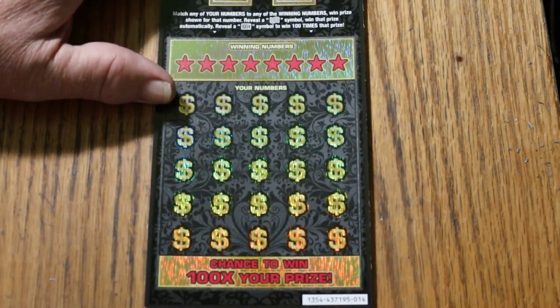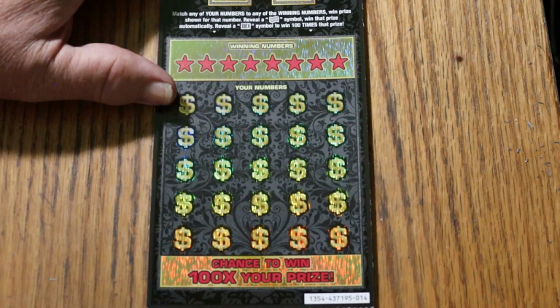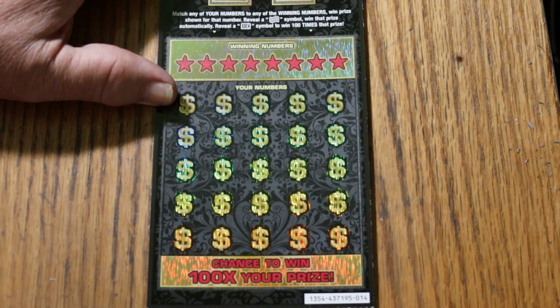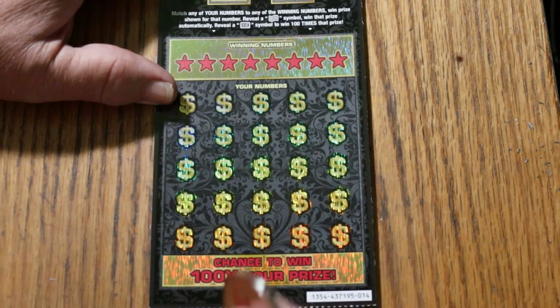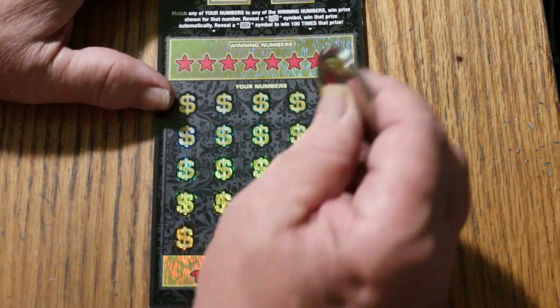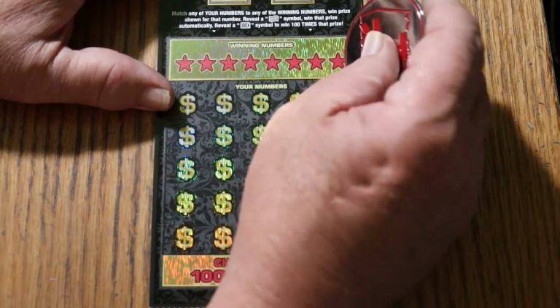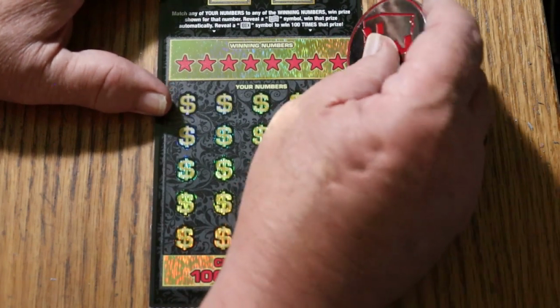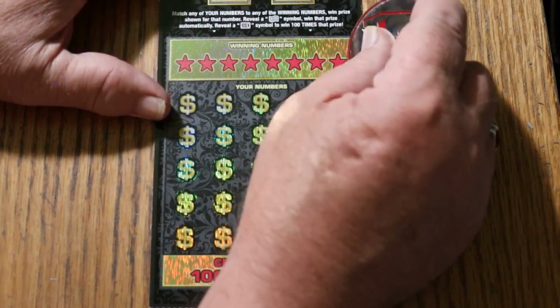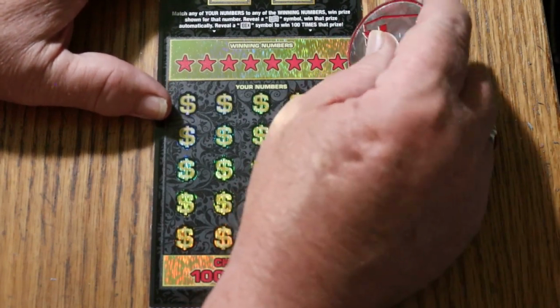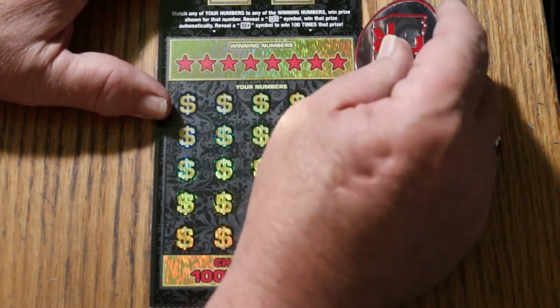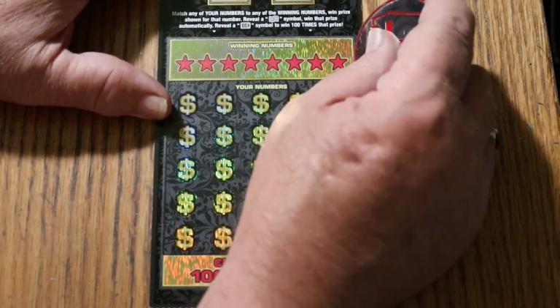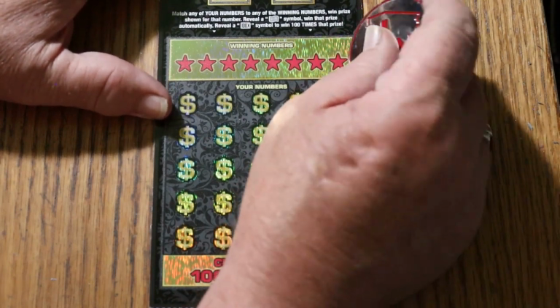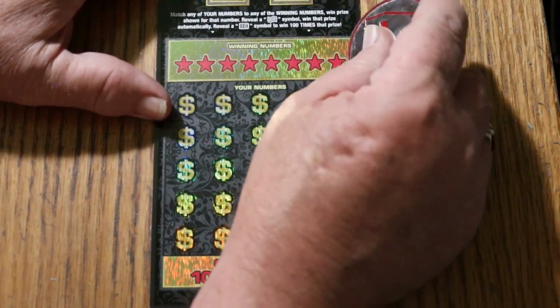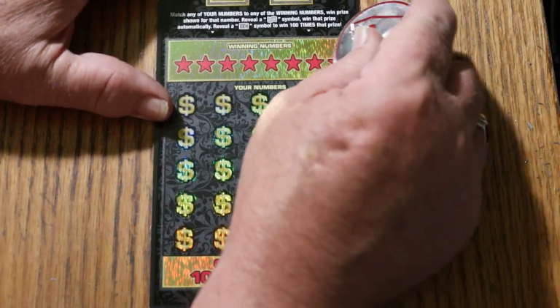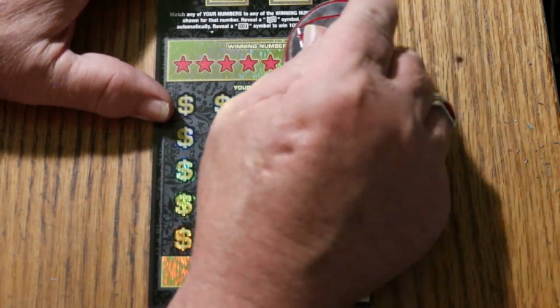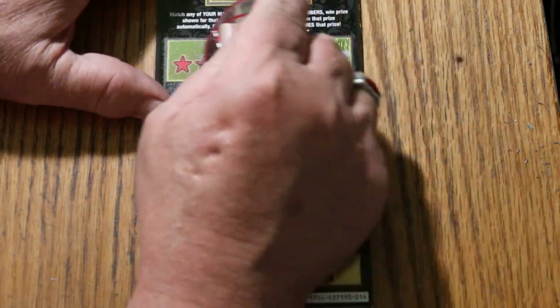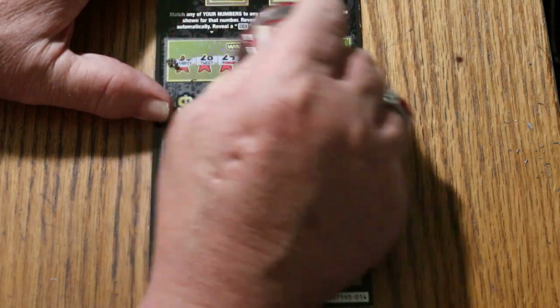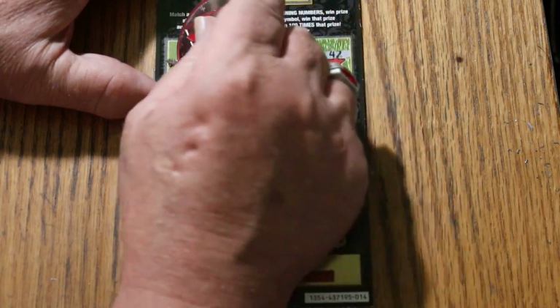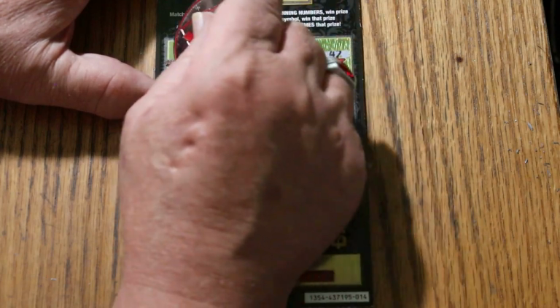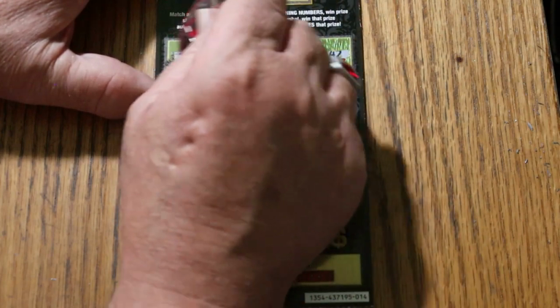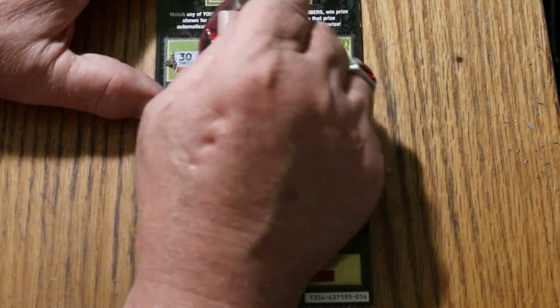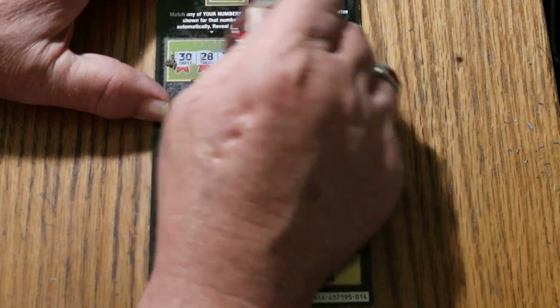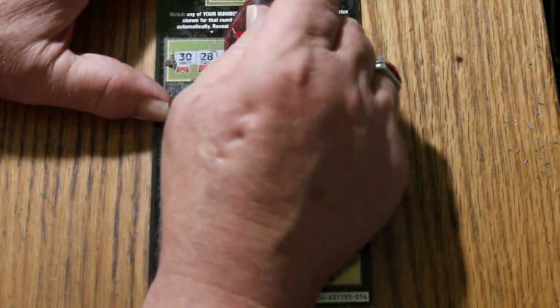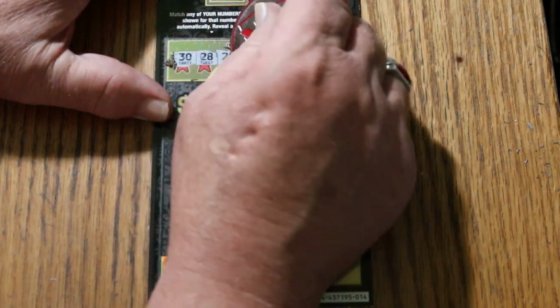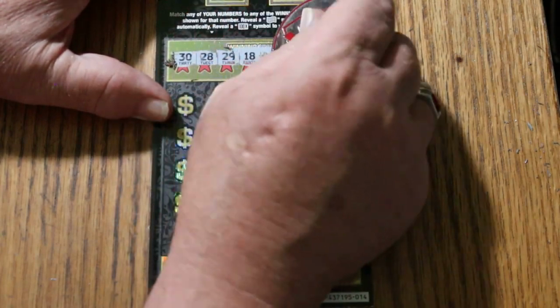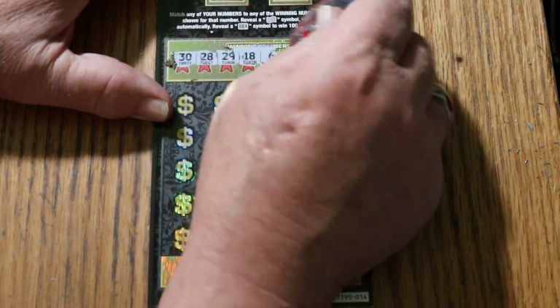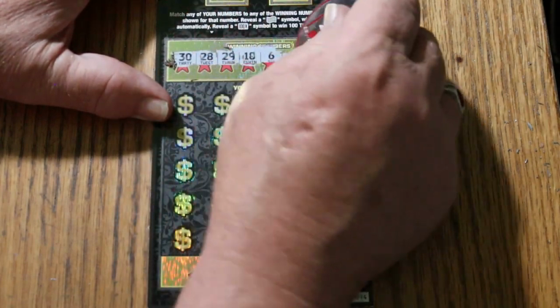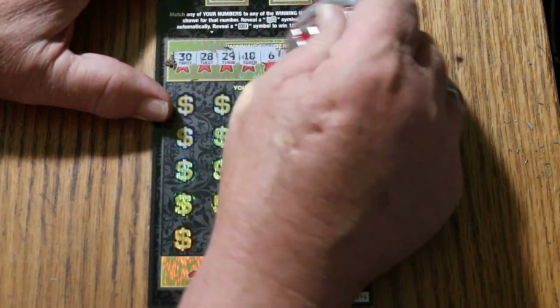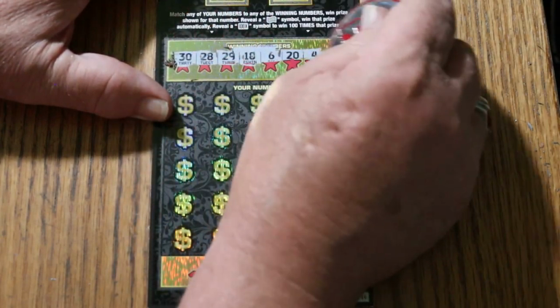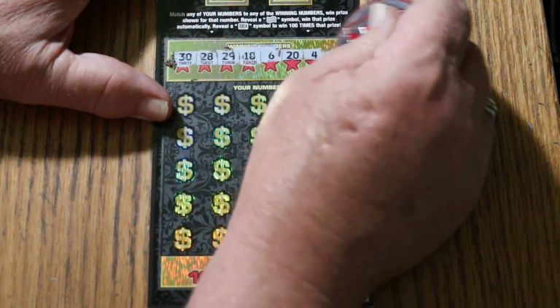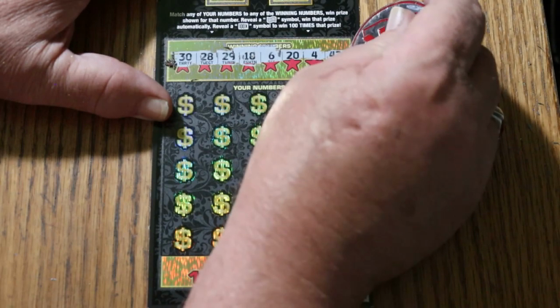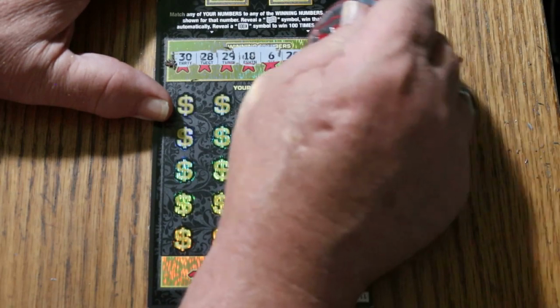Let's see what happens. Using random reds, big round coin. Numbers are: 30, 28, 29, 18, 6, 20, 4, and 42.